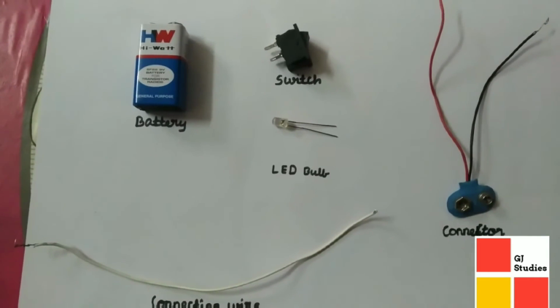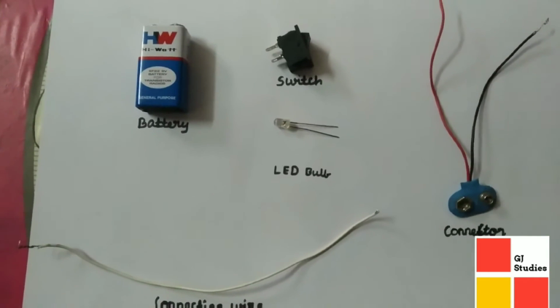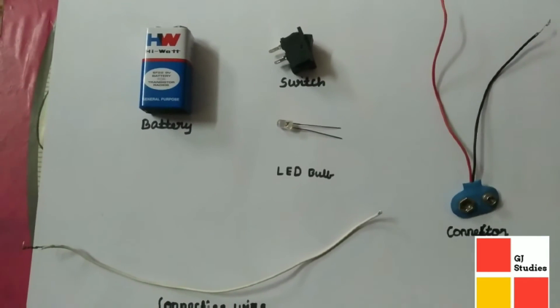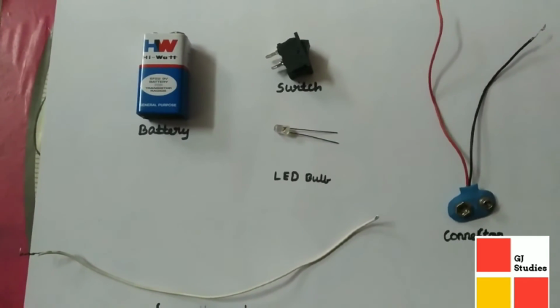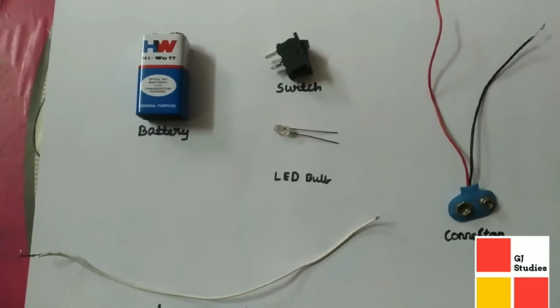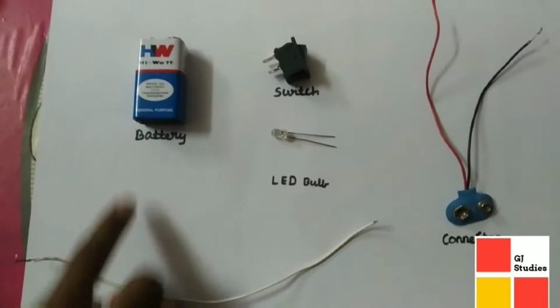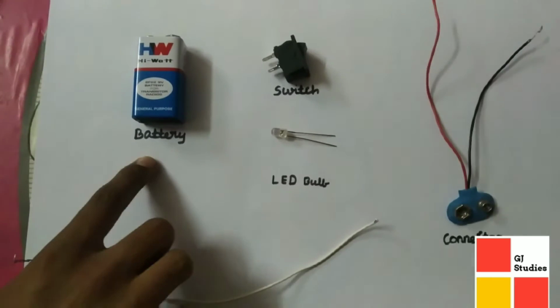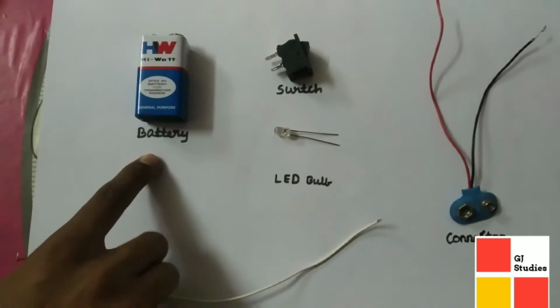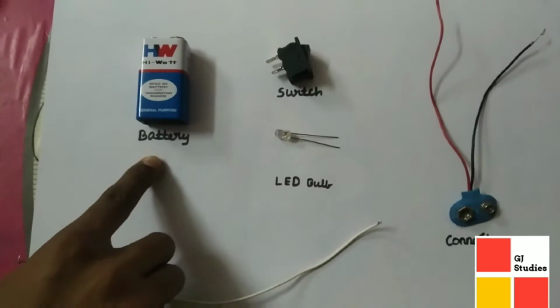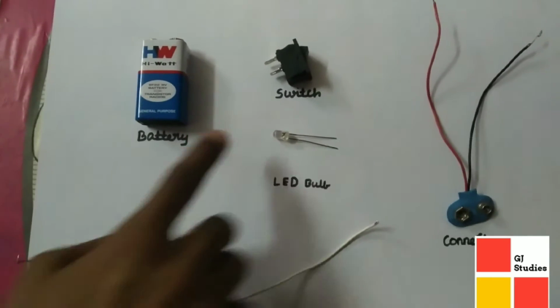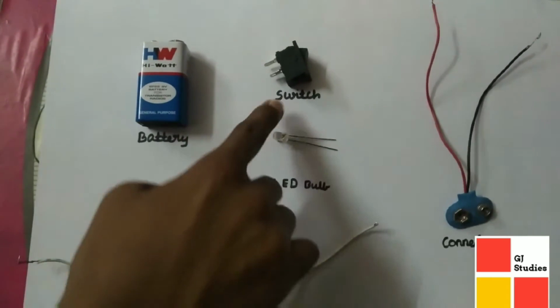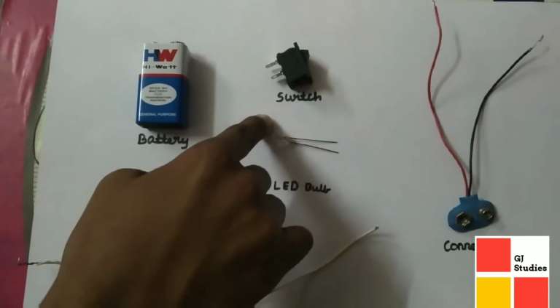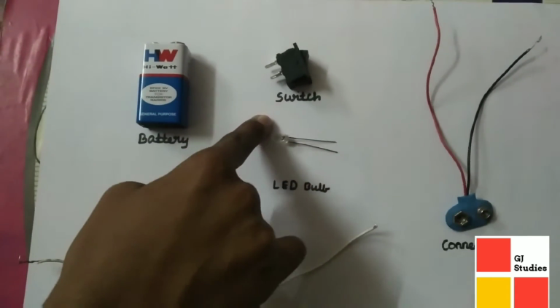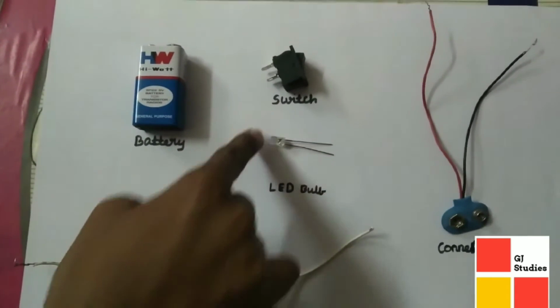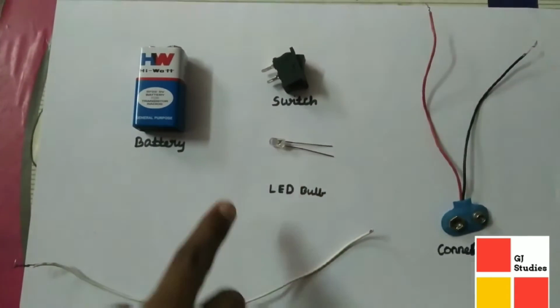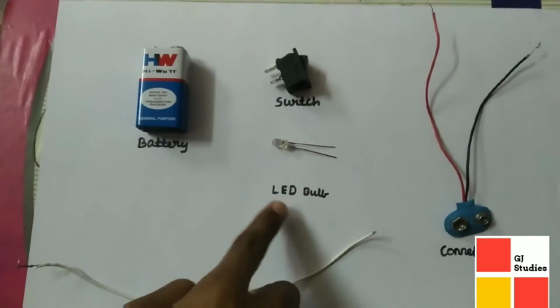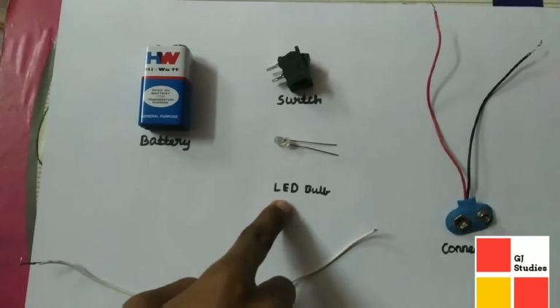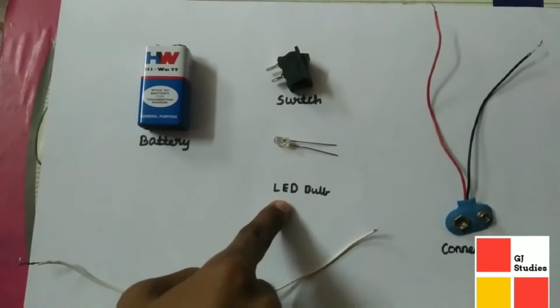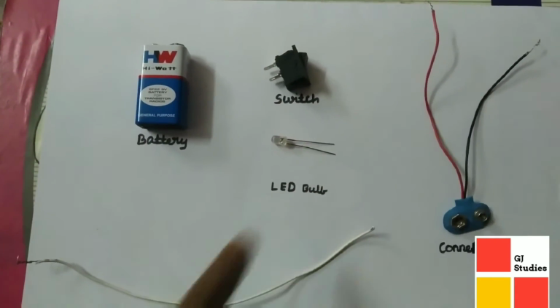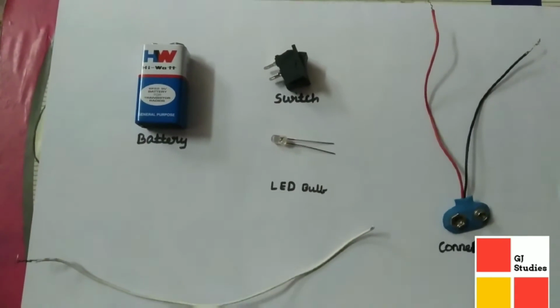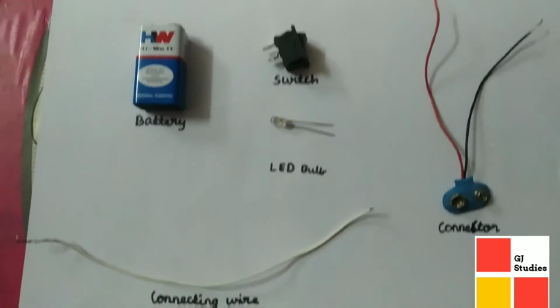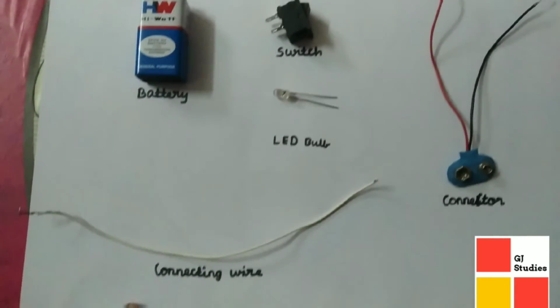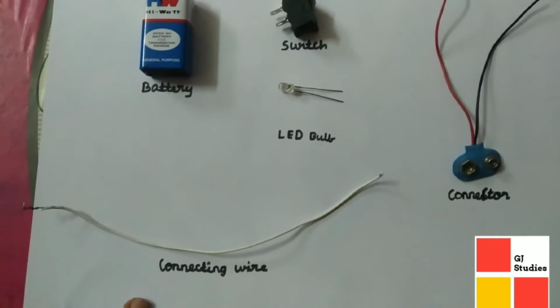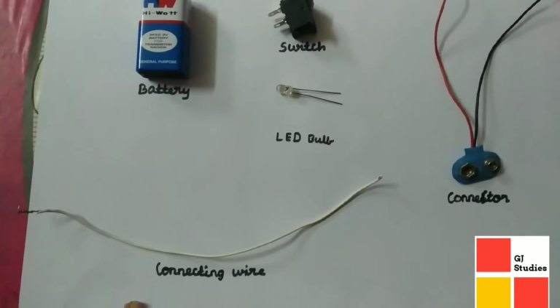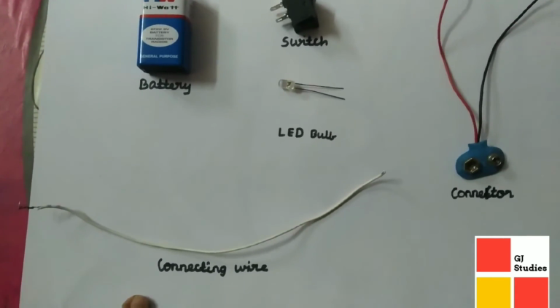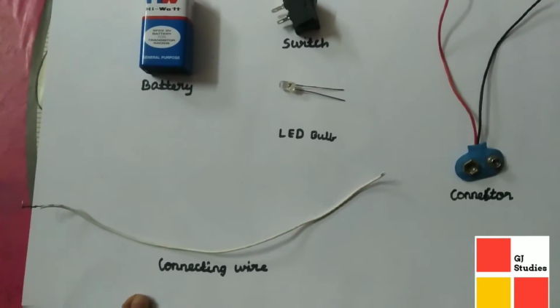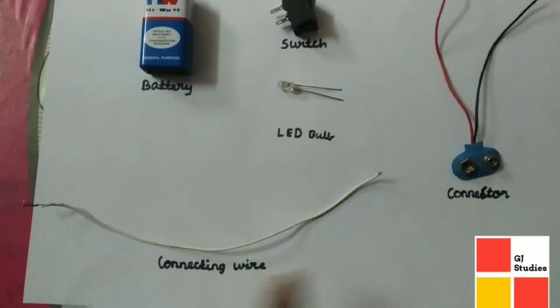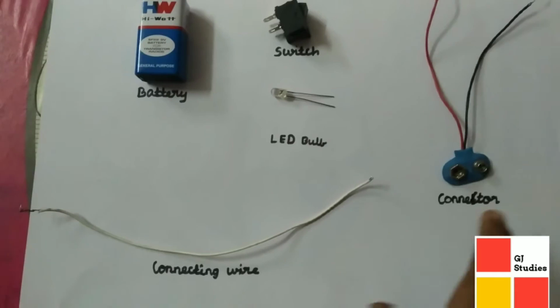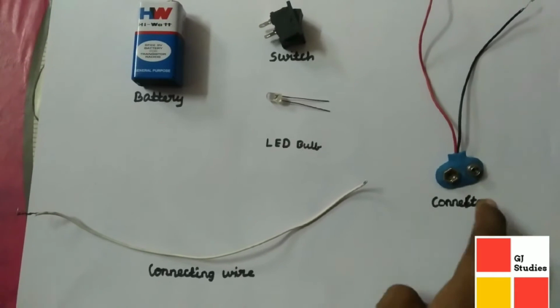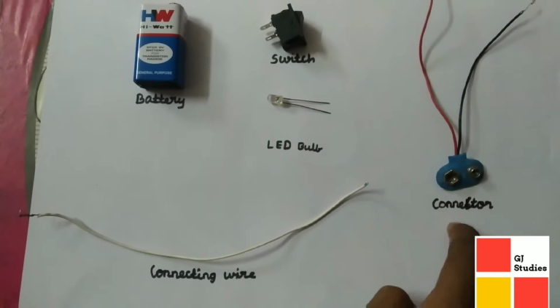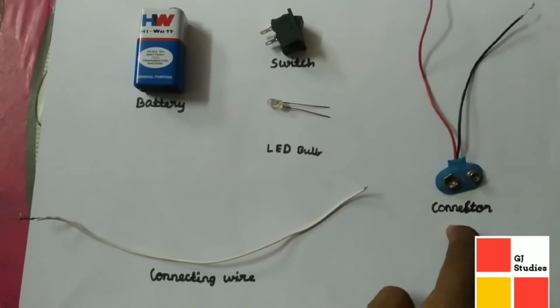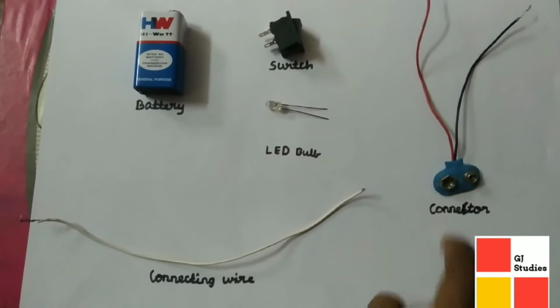Materials needed: battery, switch, LED bulb, connecting wire, connector.